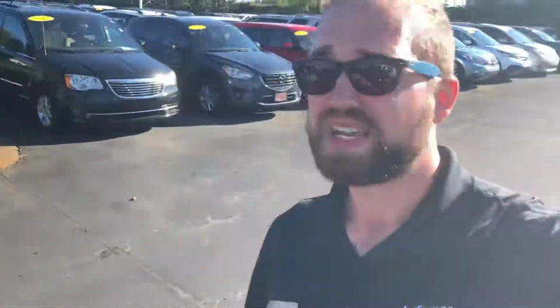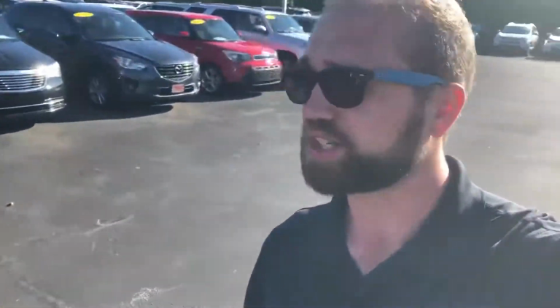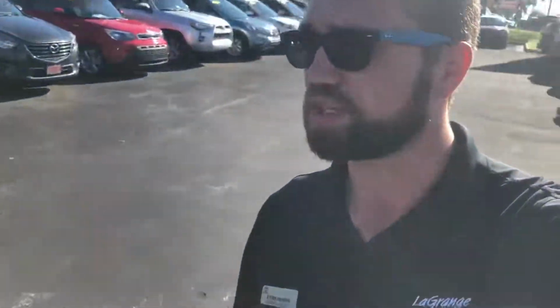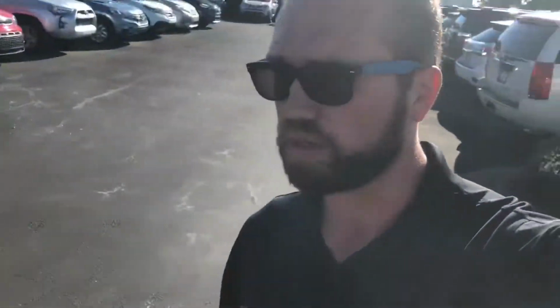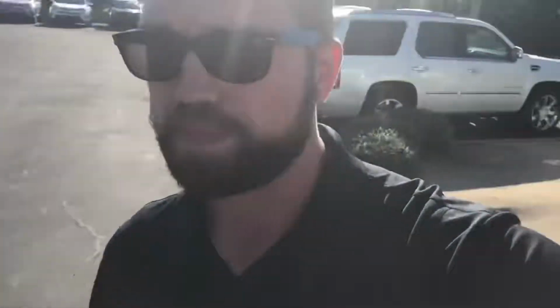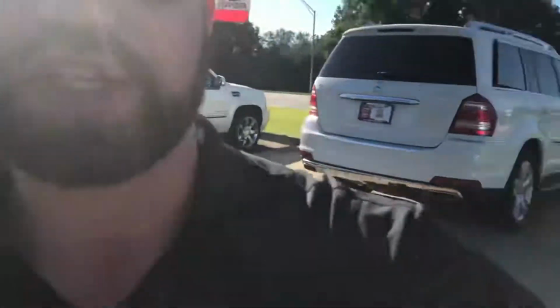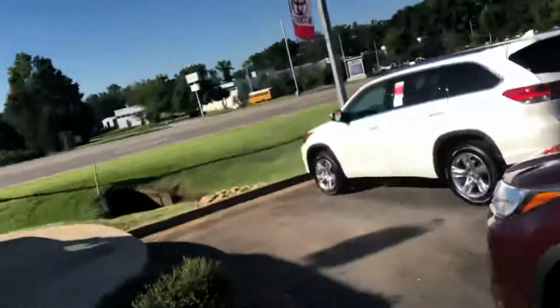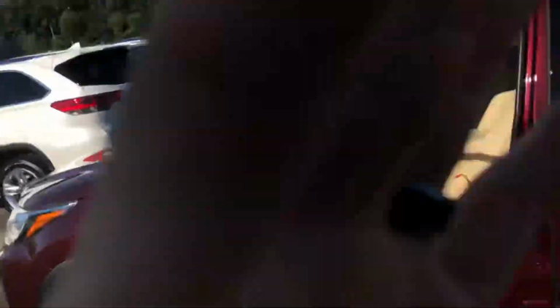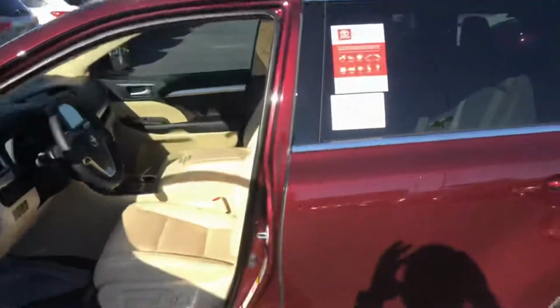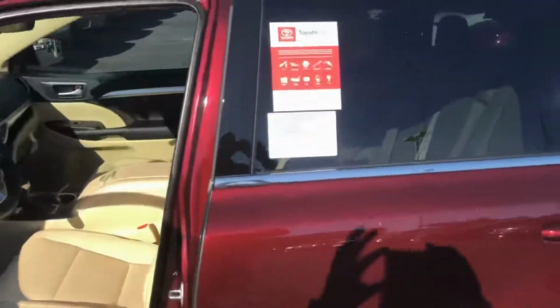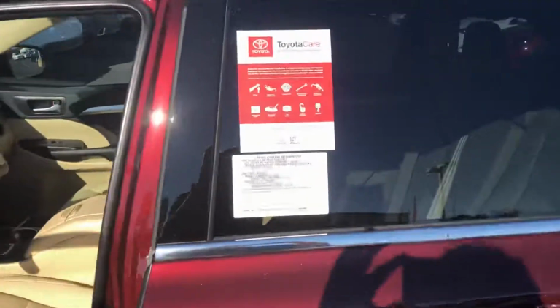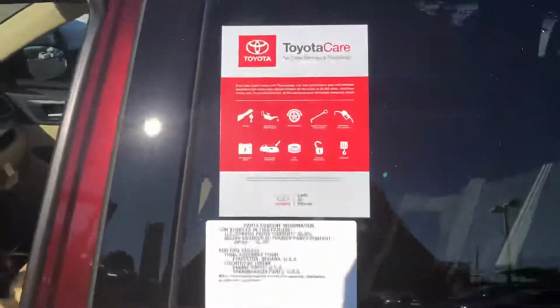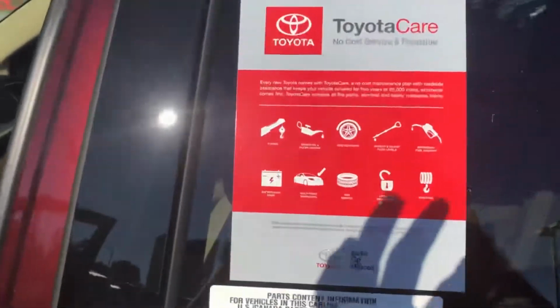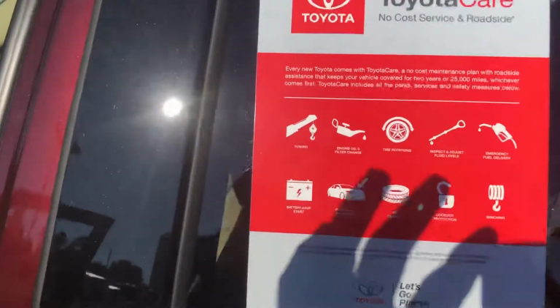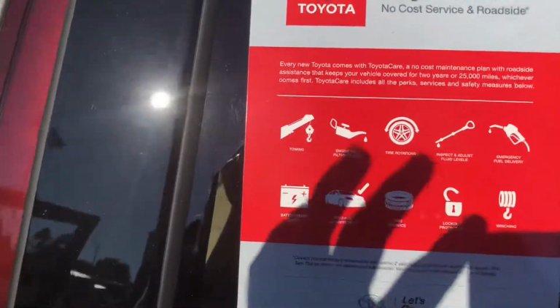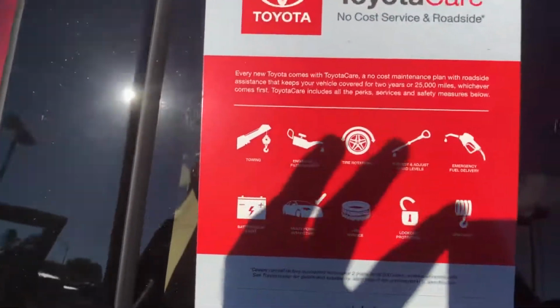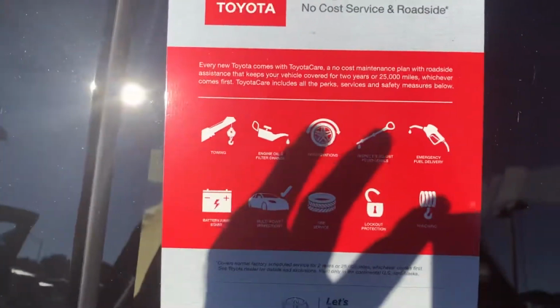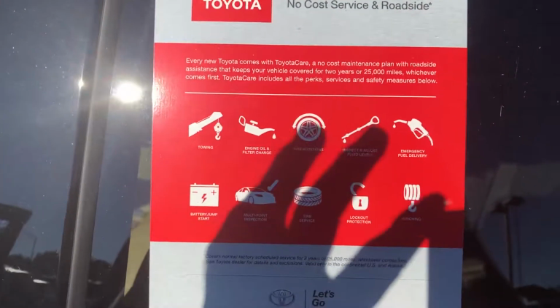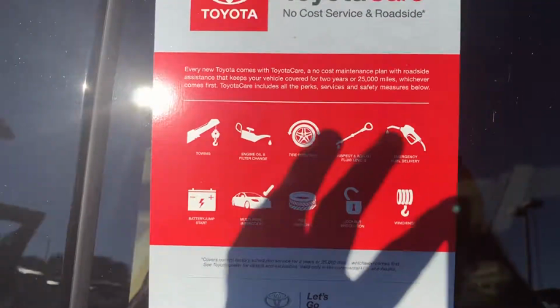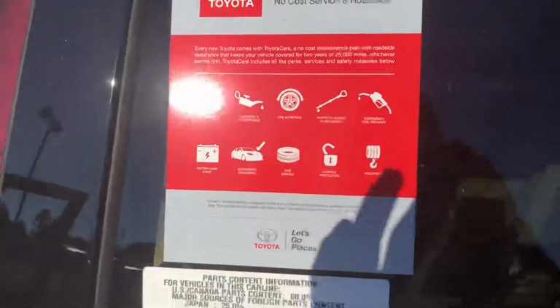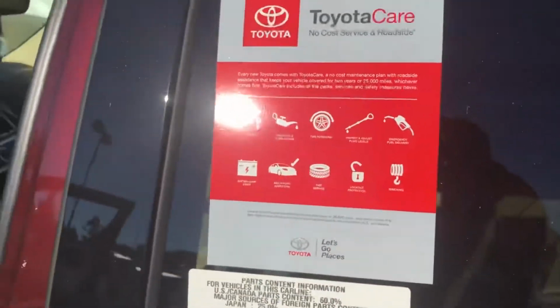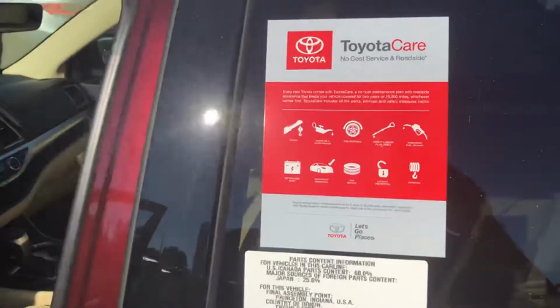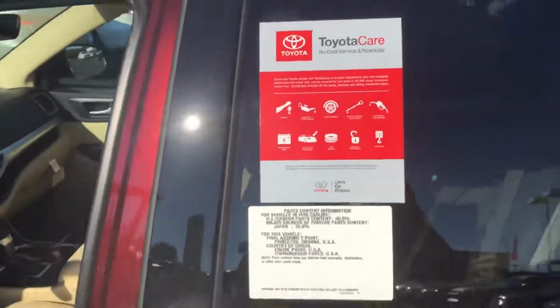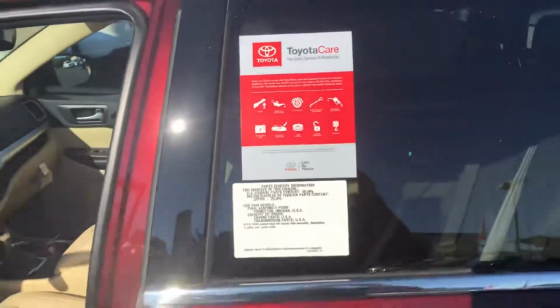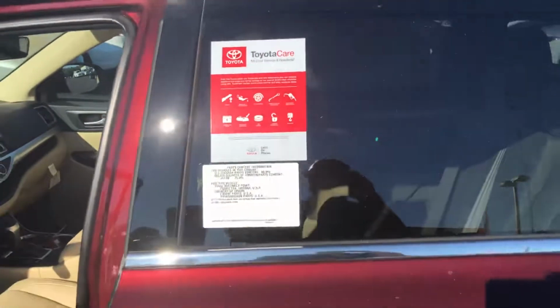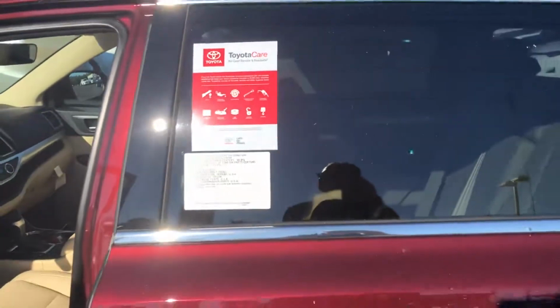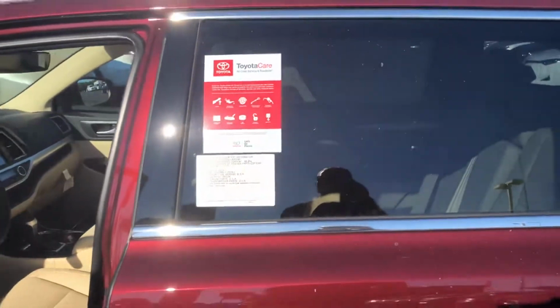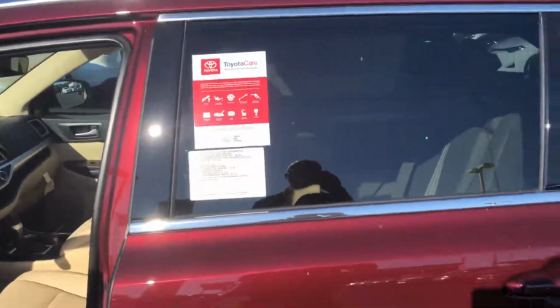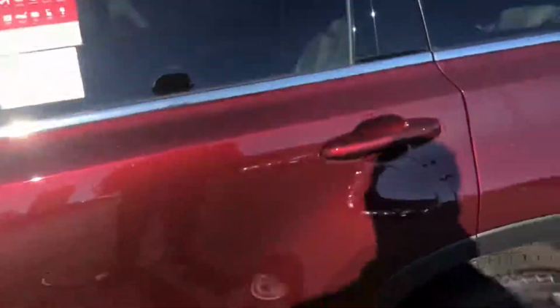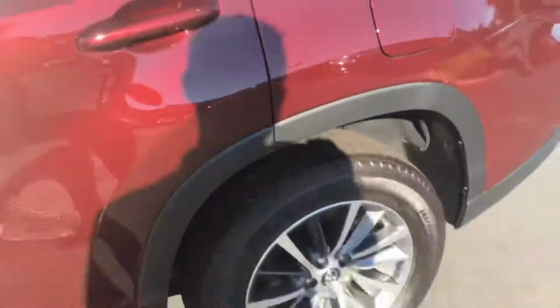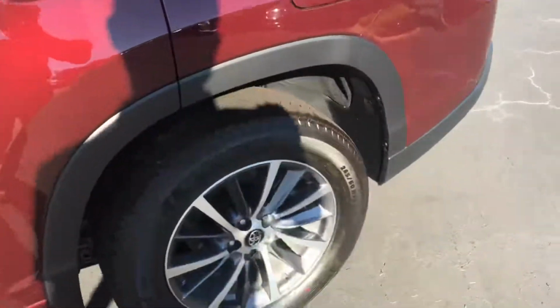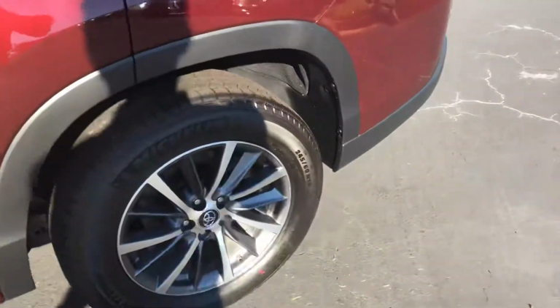It also comes with our Toyota Care package. You get two years, 25,000 miles of free oil changes, any service you might need, and also you get tires for life.